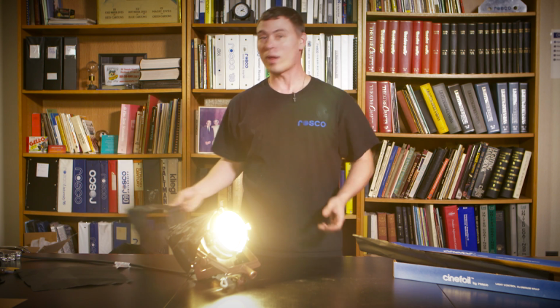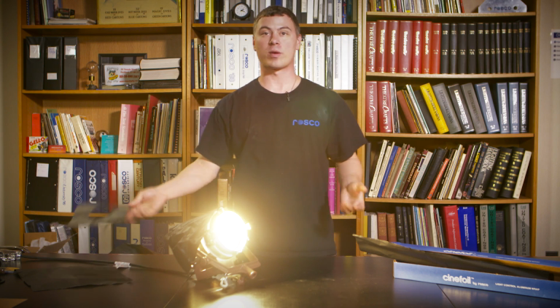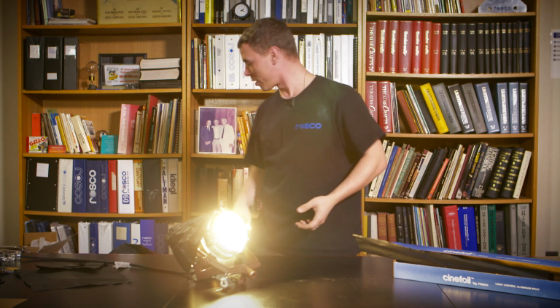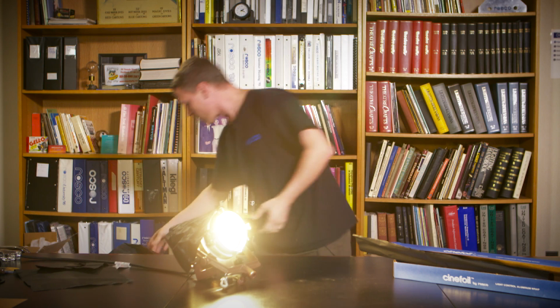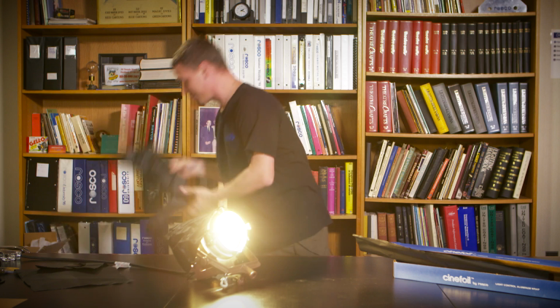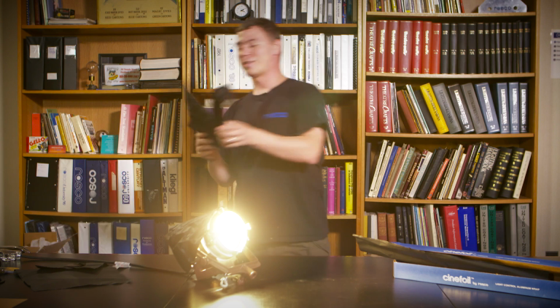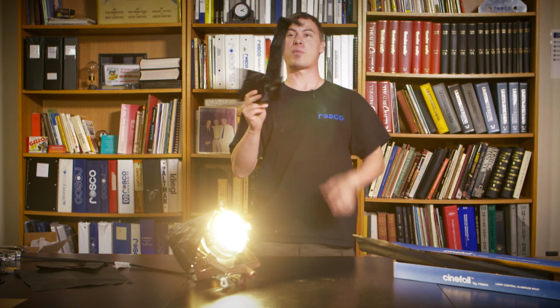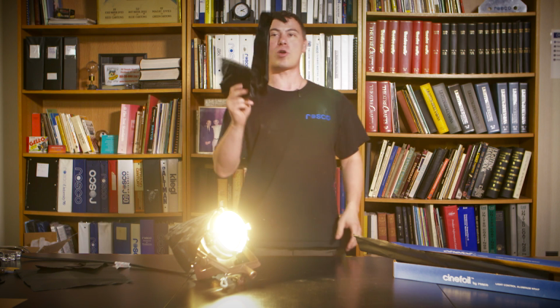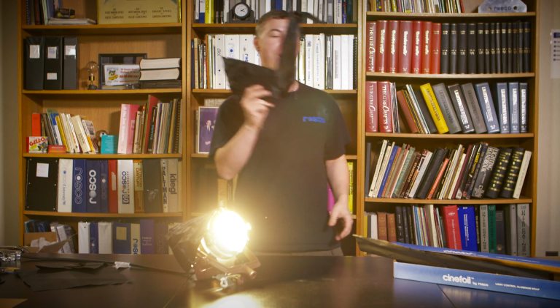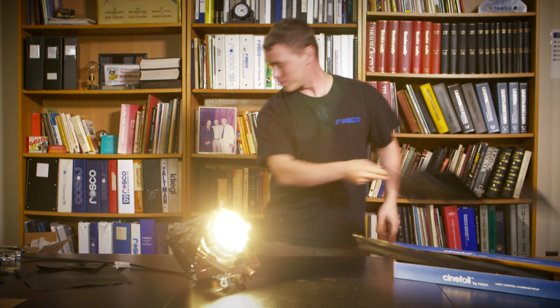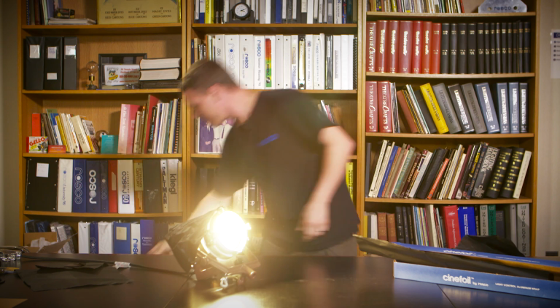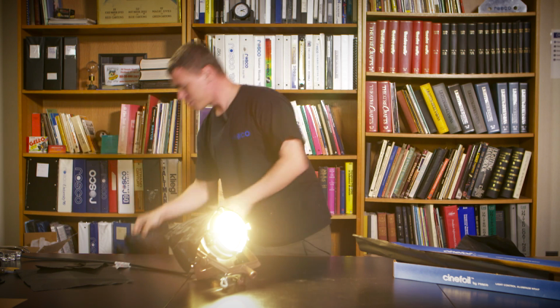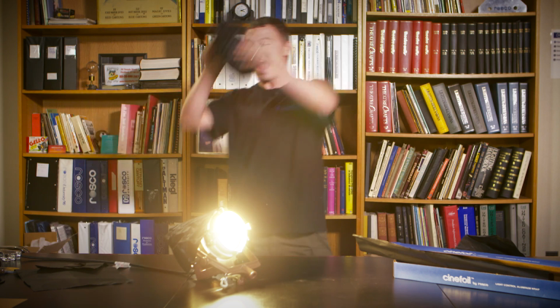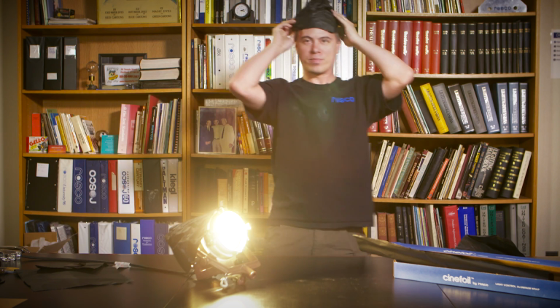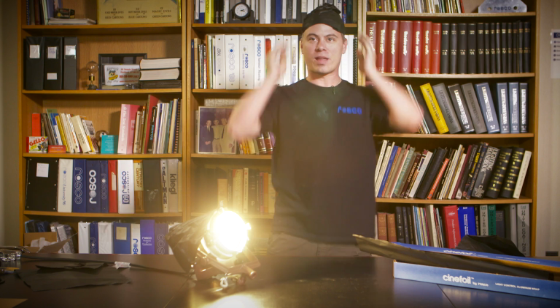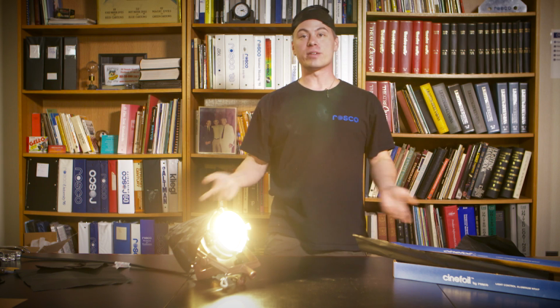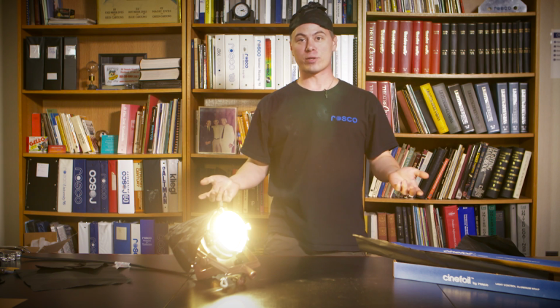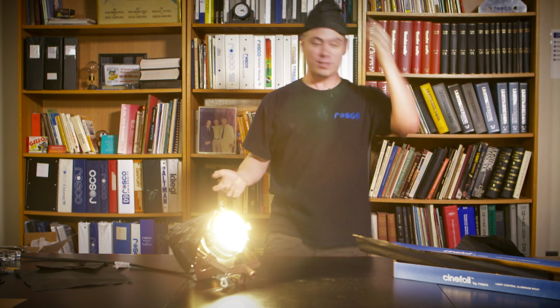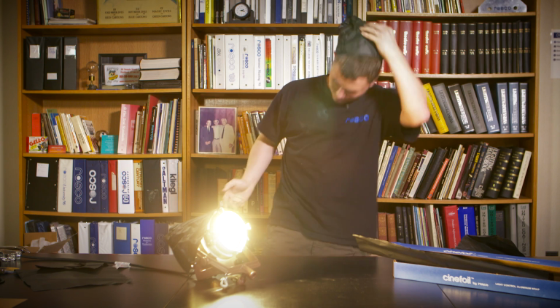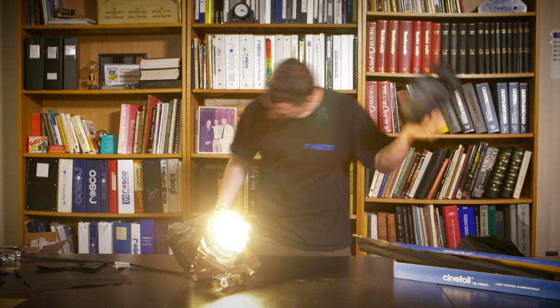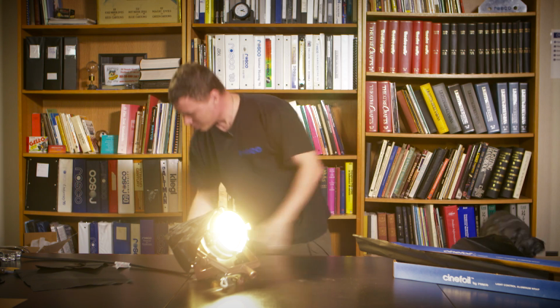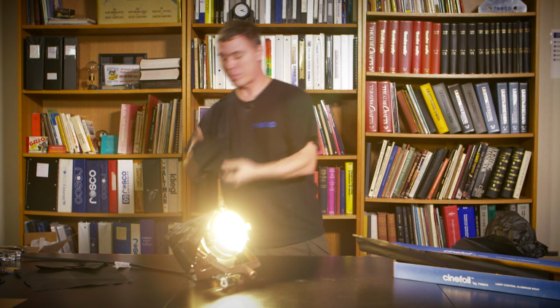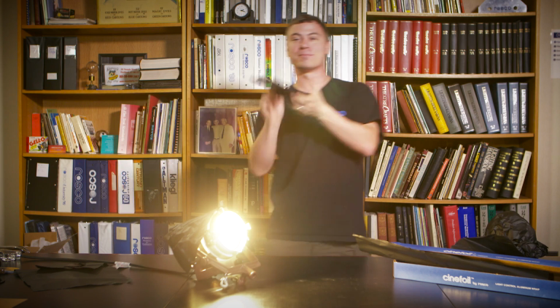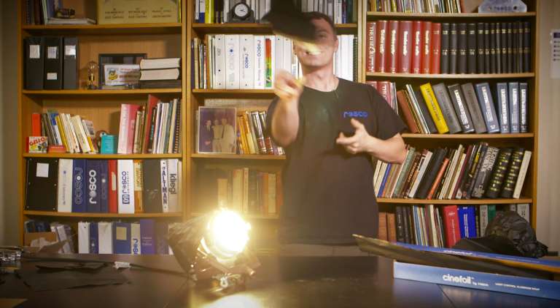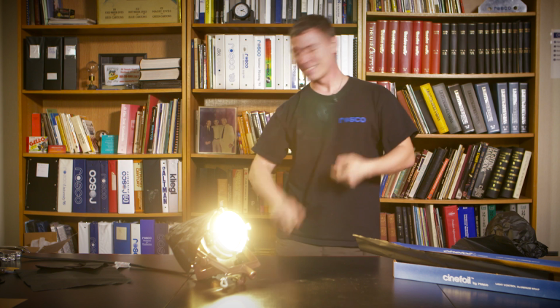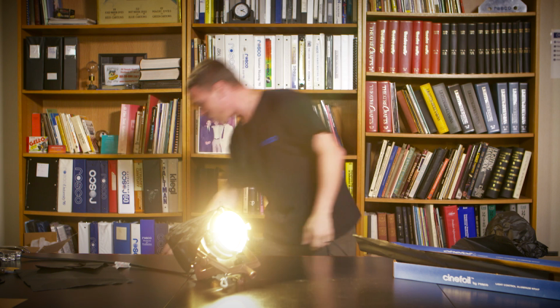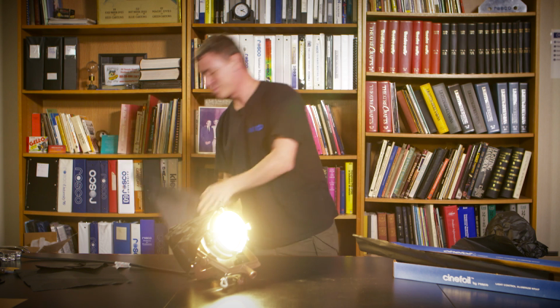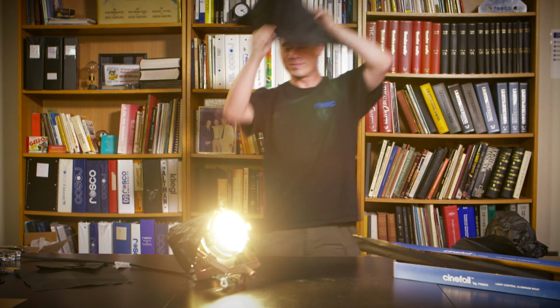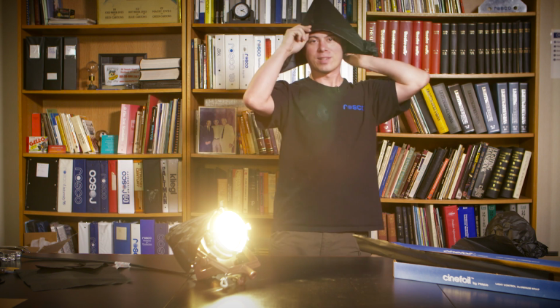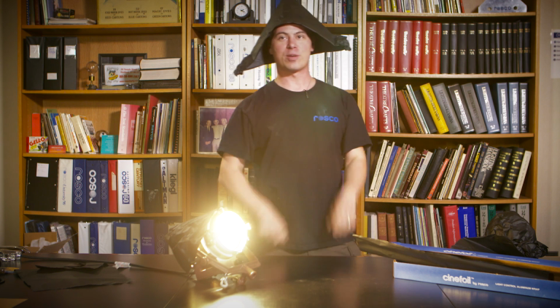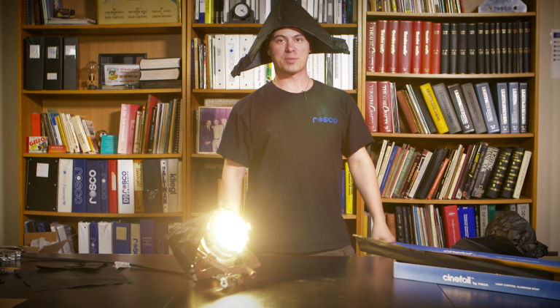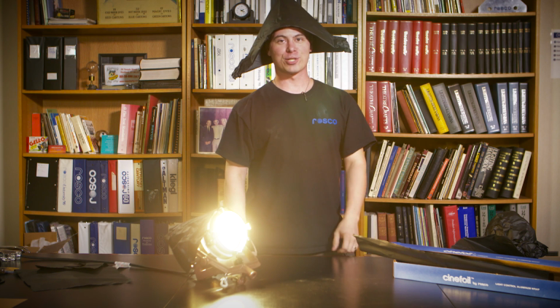What else can we make with cinefoil? Well, you can make a bird. You can make a hat — that way the aliens can't read your thoughts. You can make a plane, or you can be the captain of your own ship.